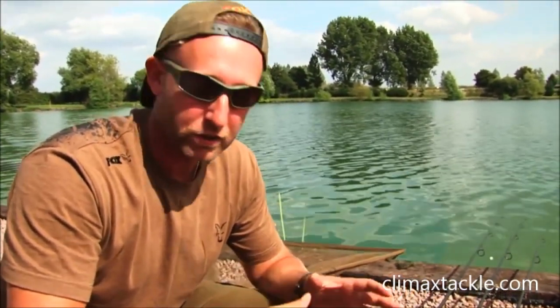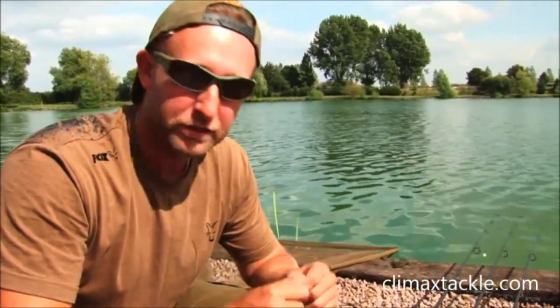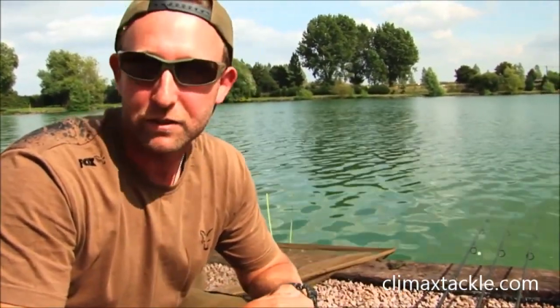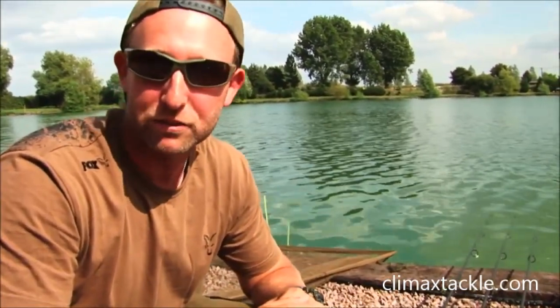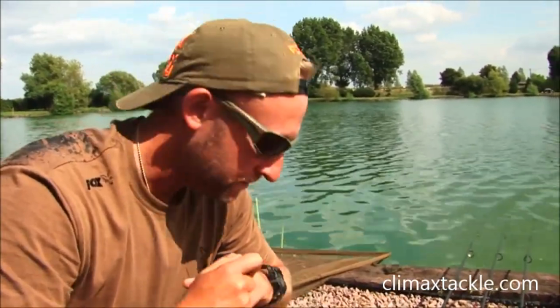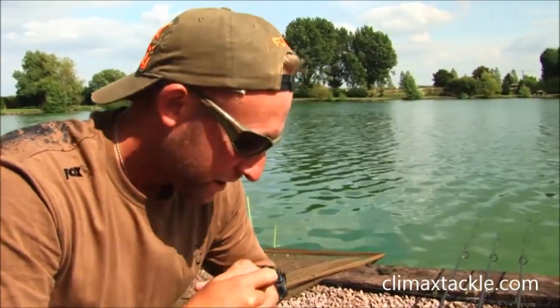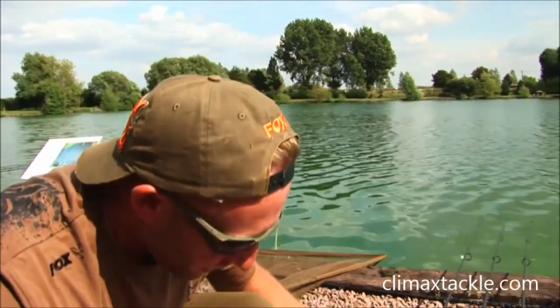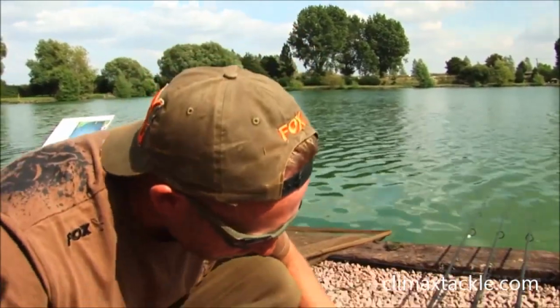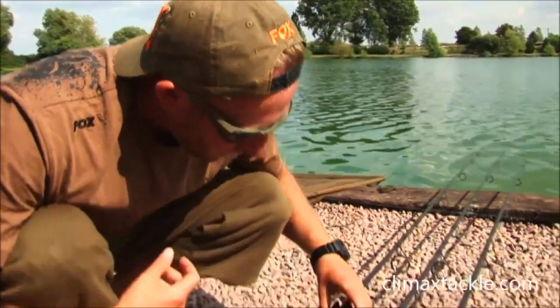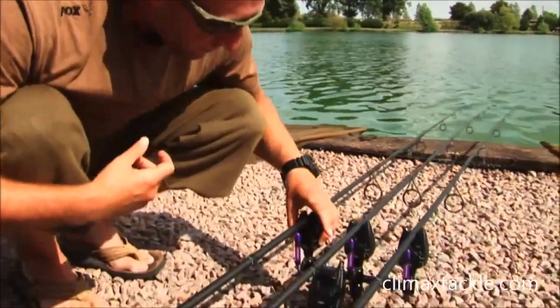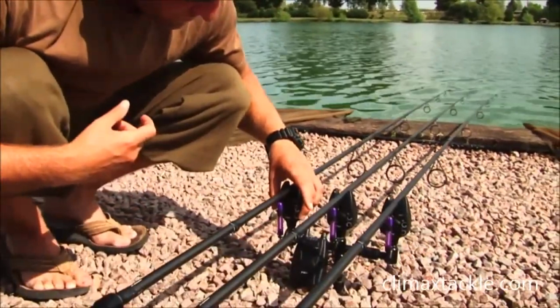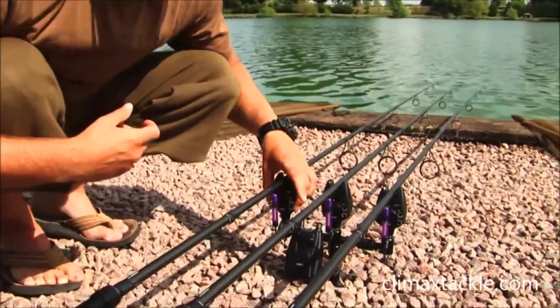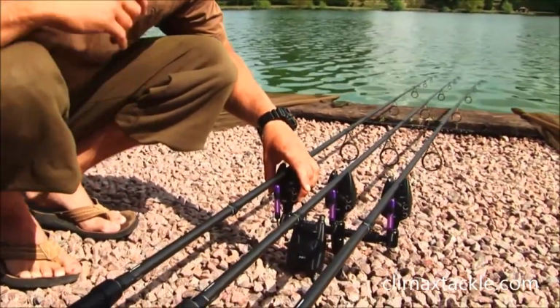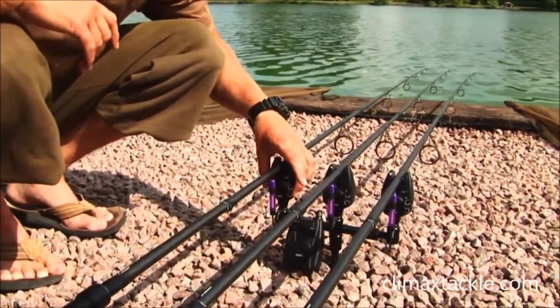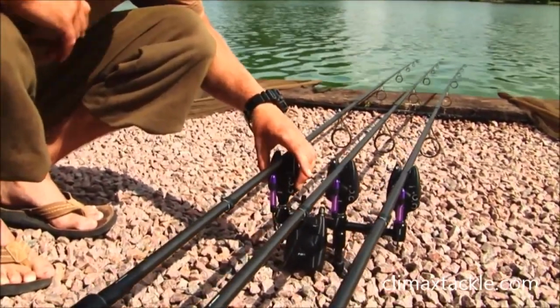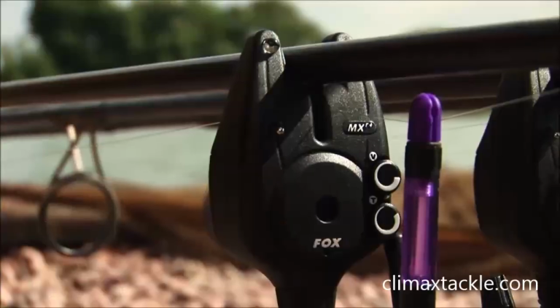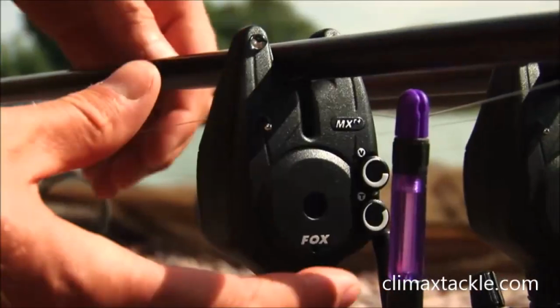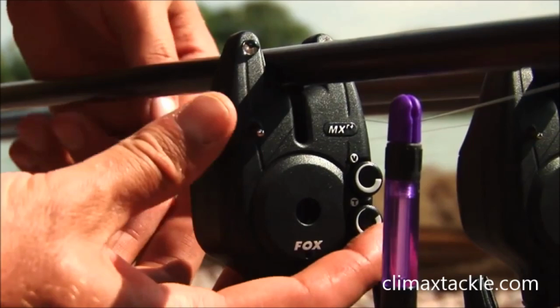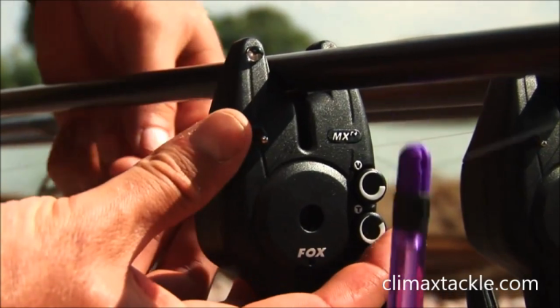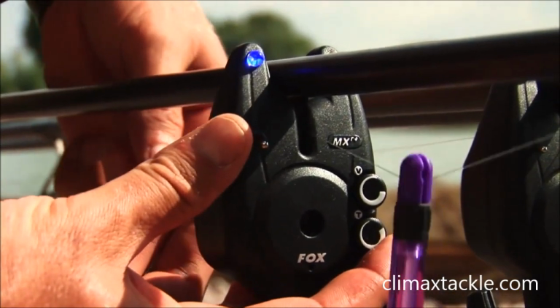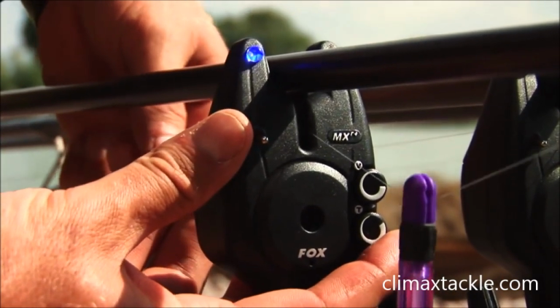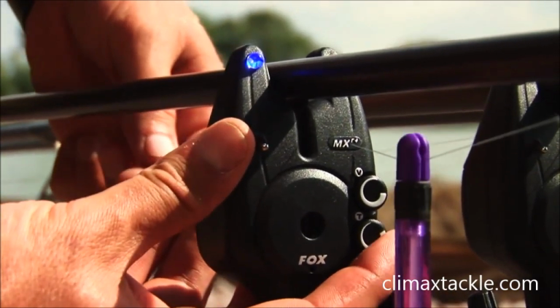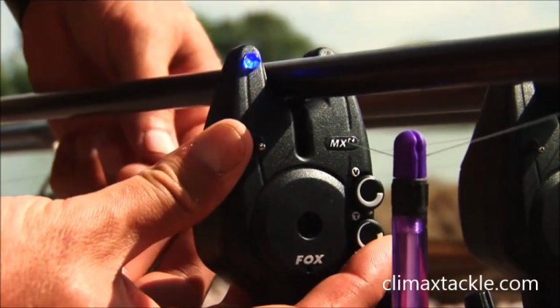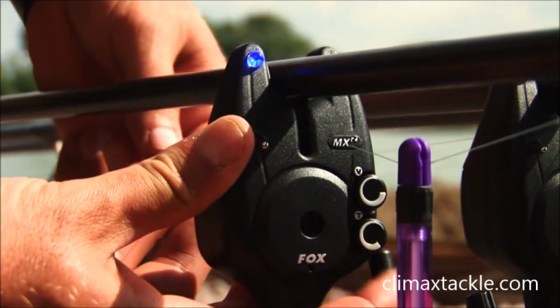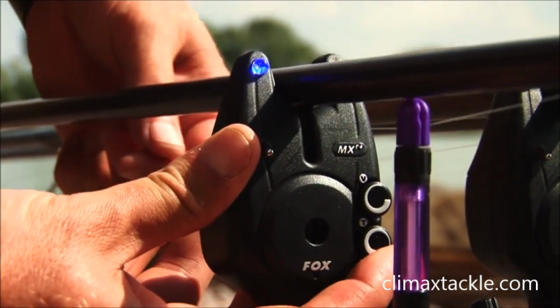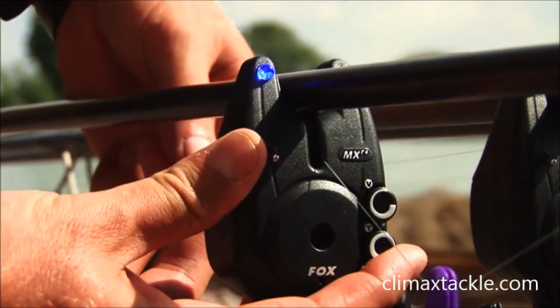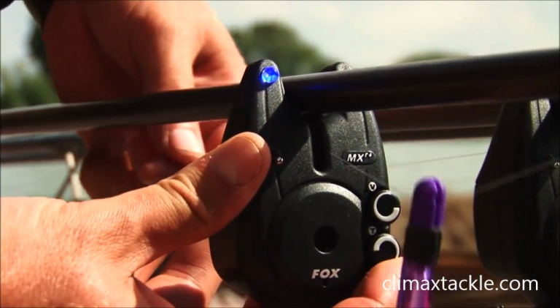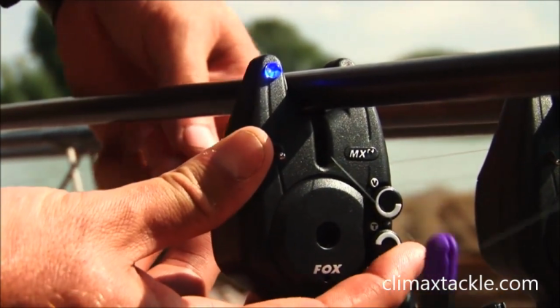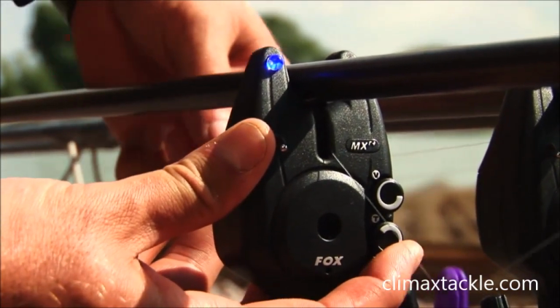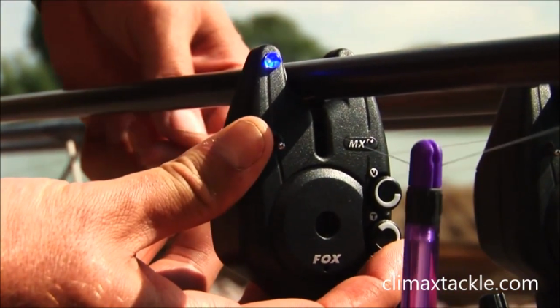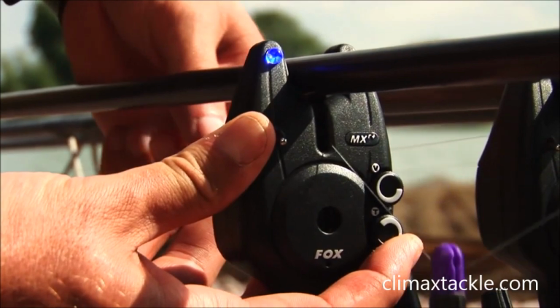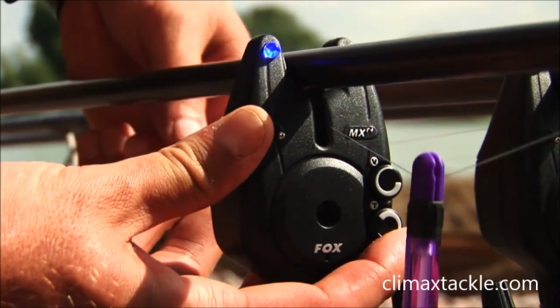We also have the adjustable tone, so you can have it anywhere from a low tone right the way through to a high pitched tone.